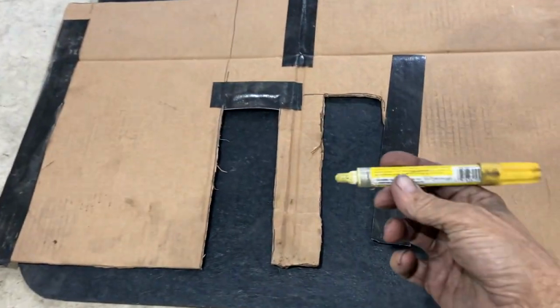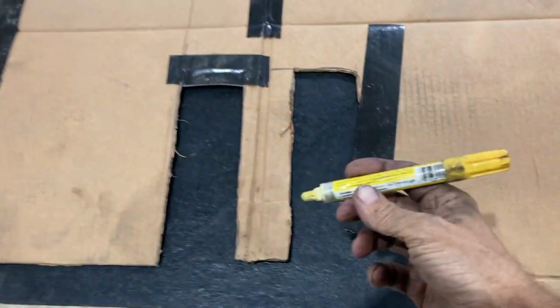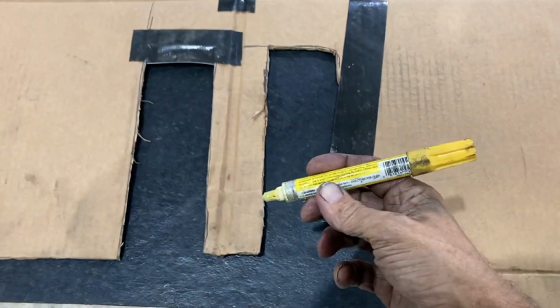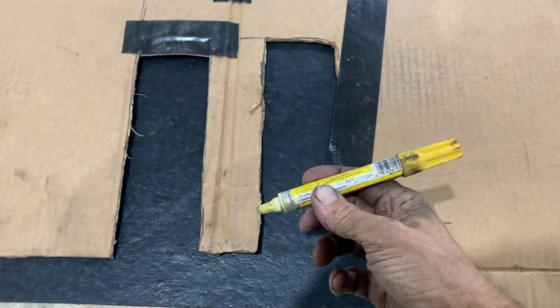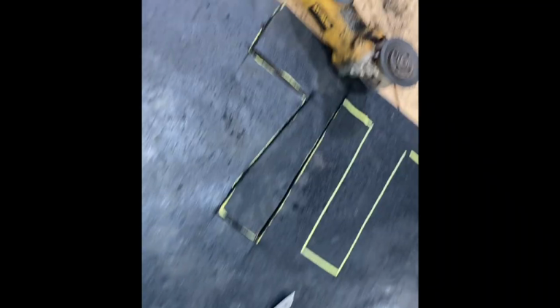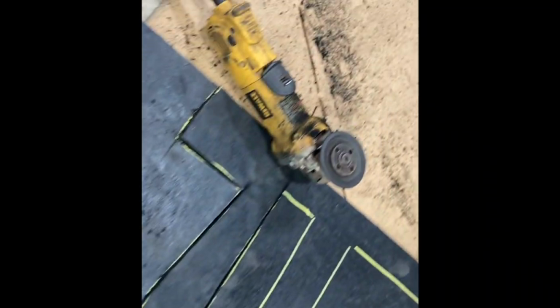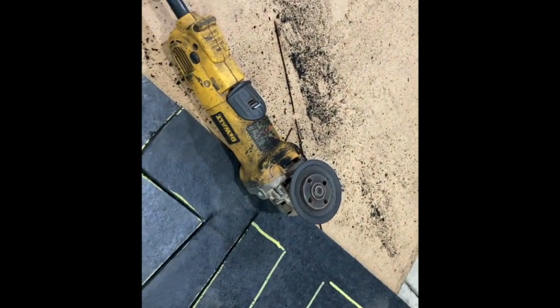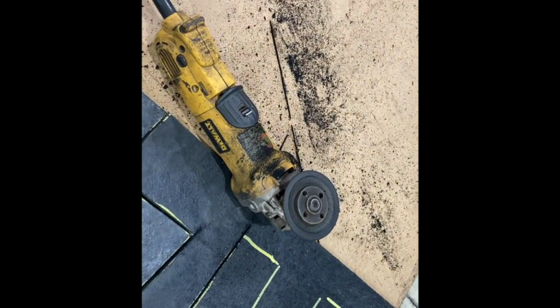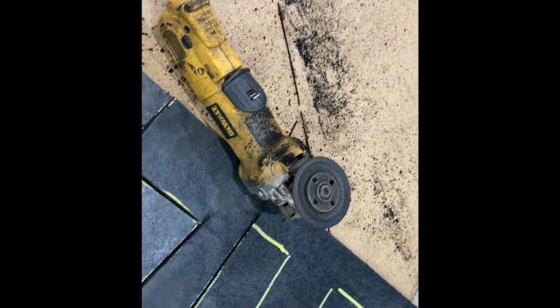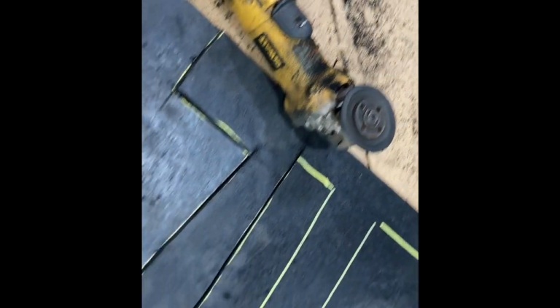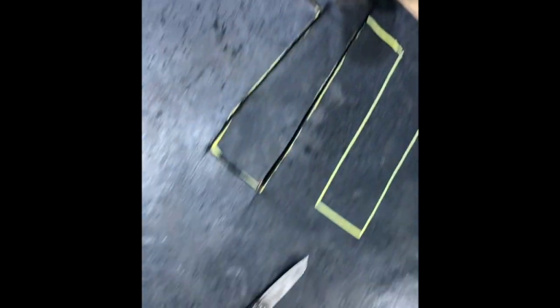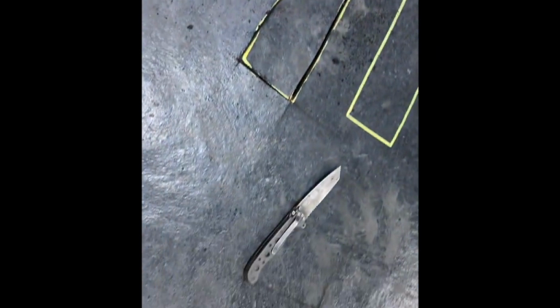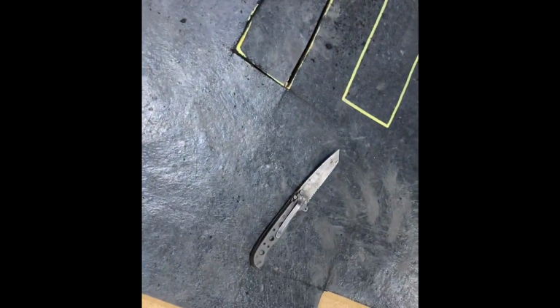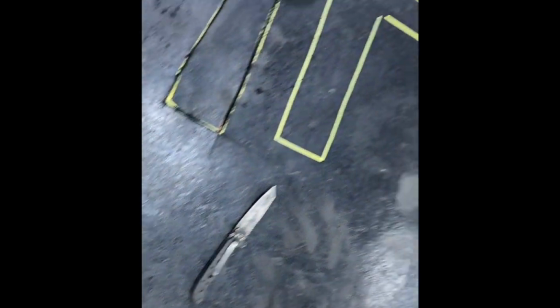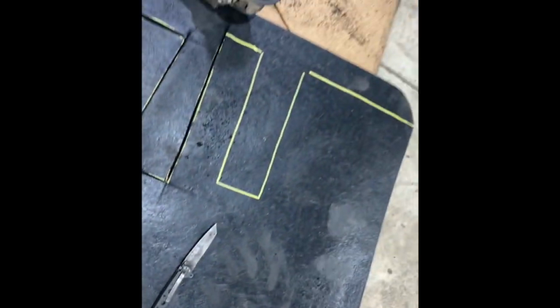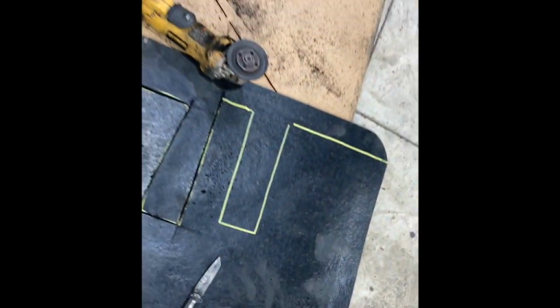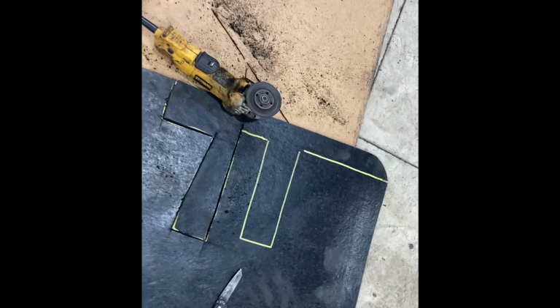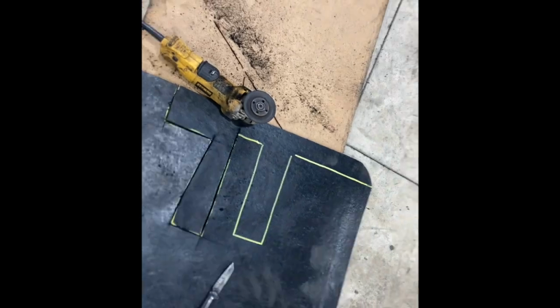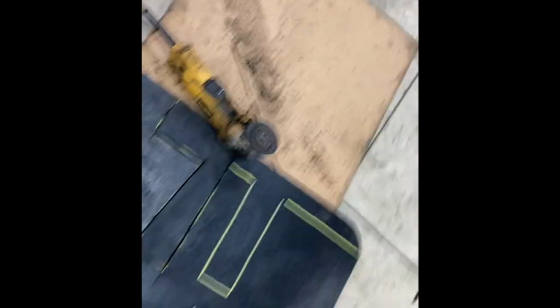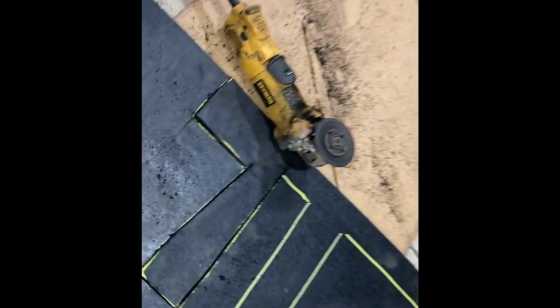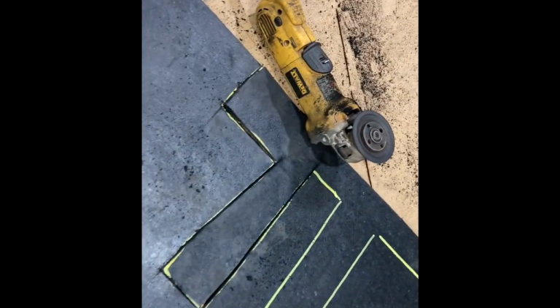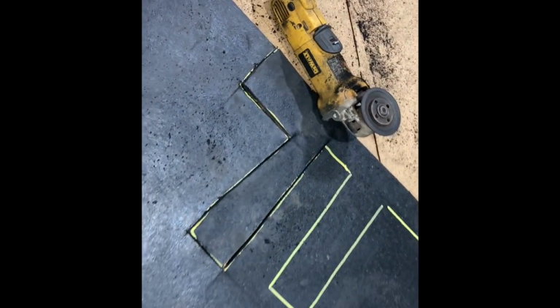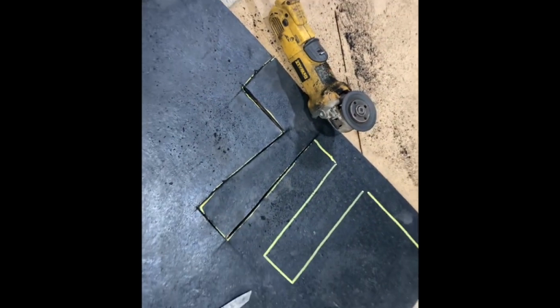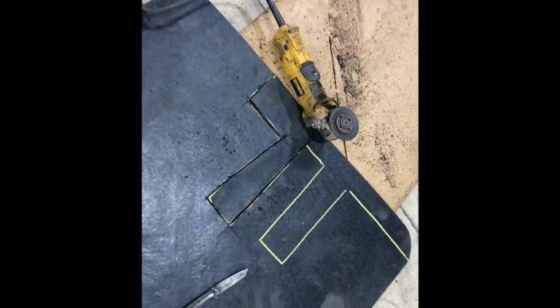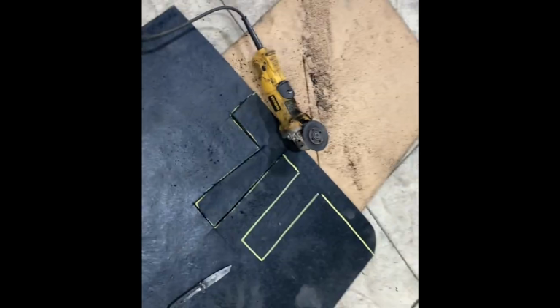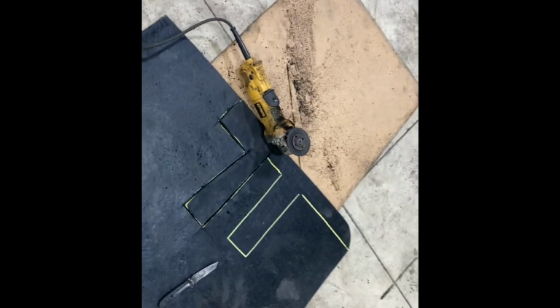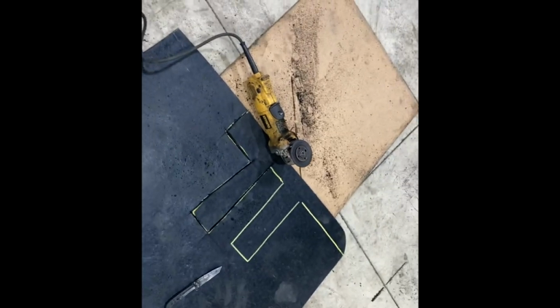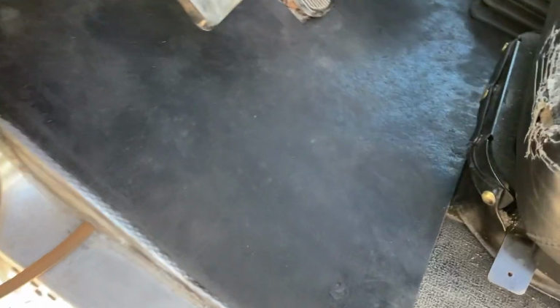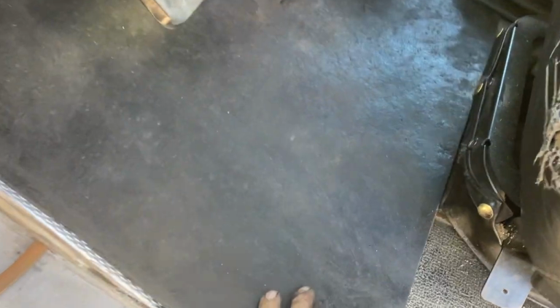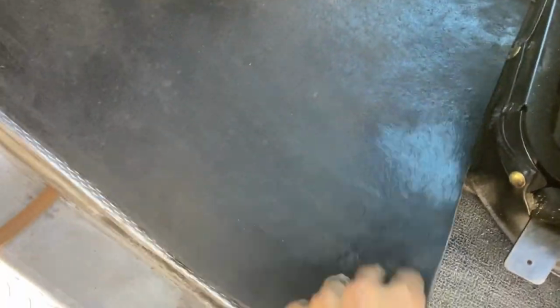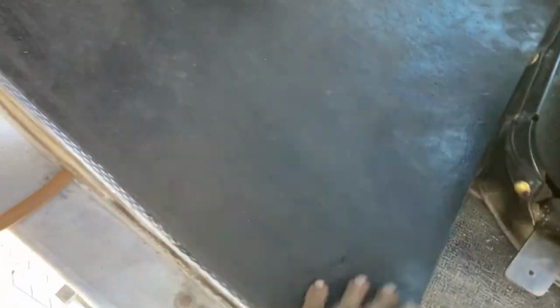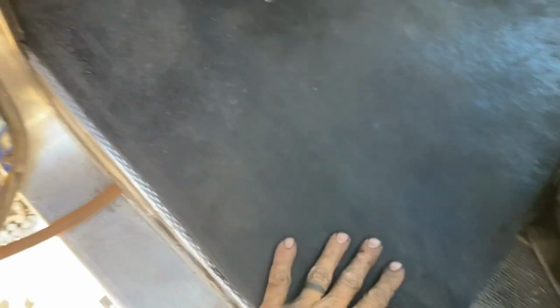The paint marker works great for me. I'm just using the cutoff wheel and a good sharp knife on the board. Works pretty good. It's kind of stinky, but hey, it's fast. And there it is, all finished up.